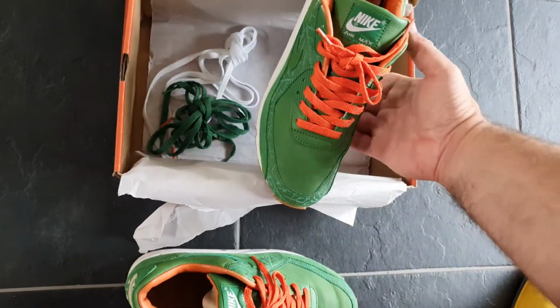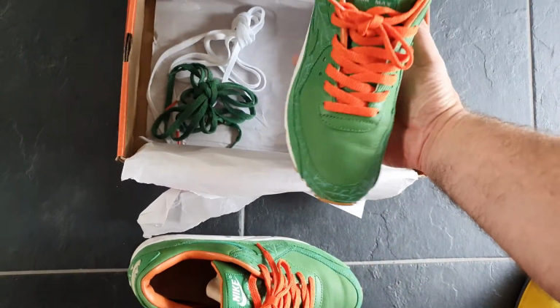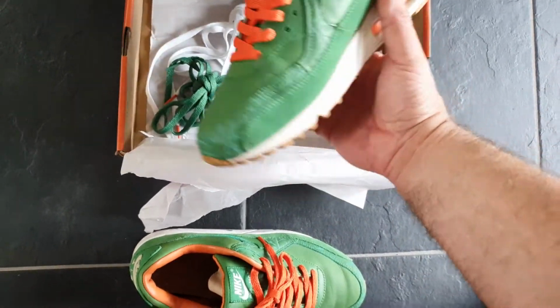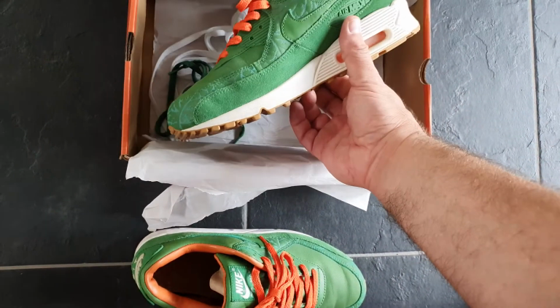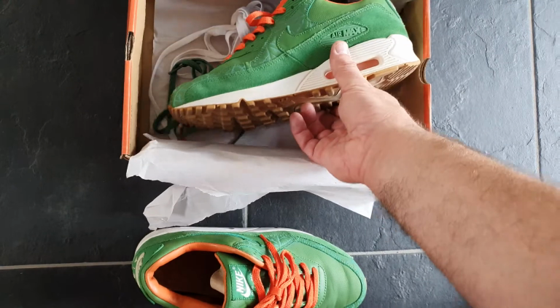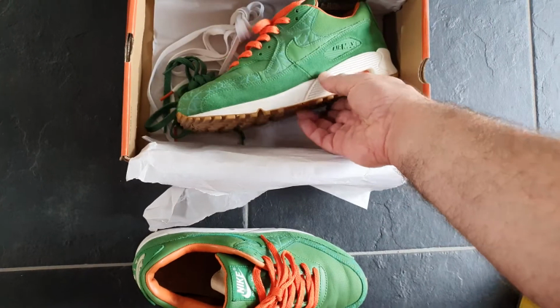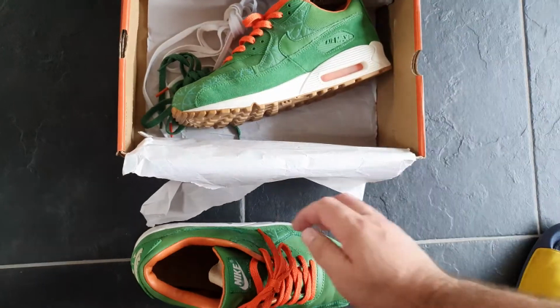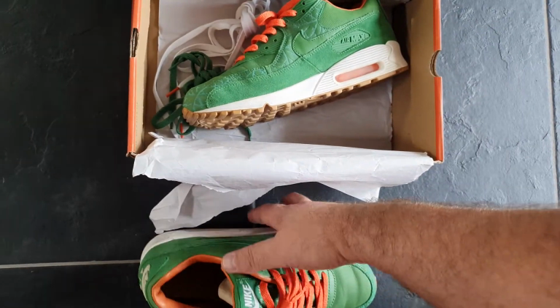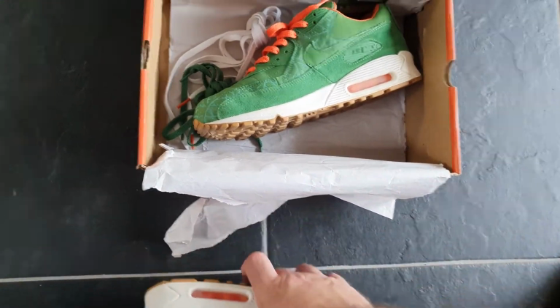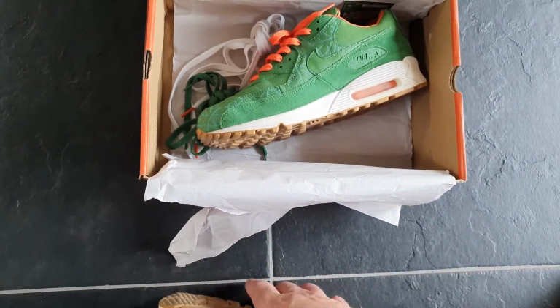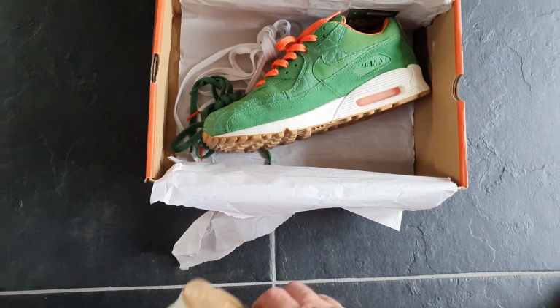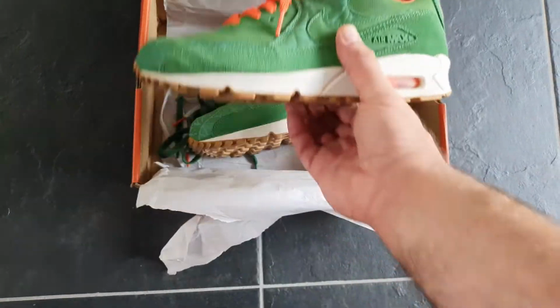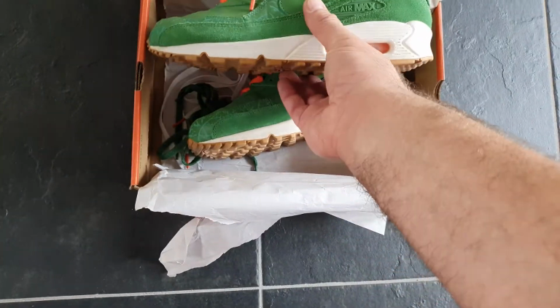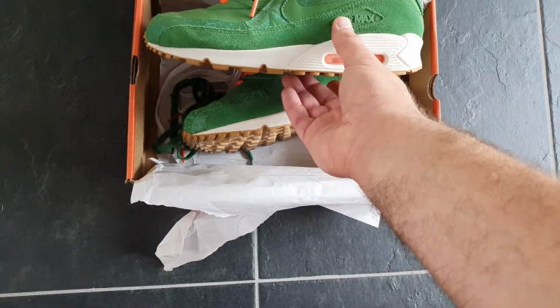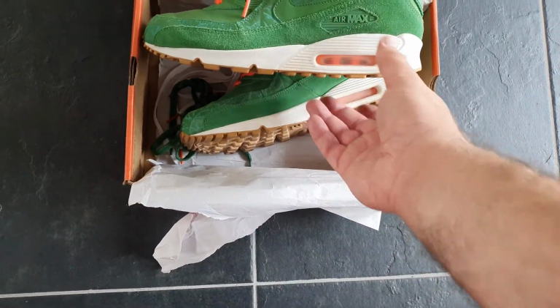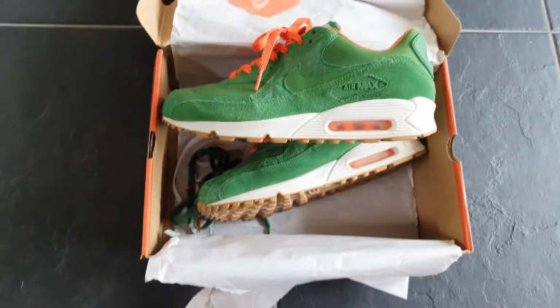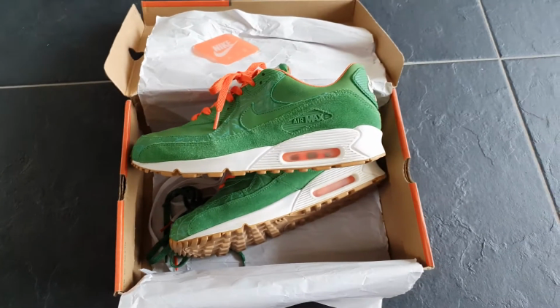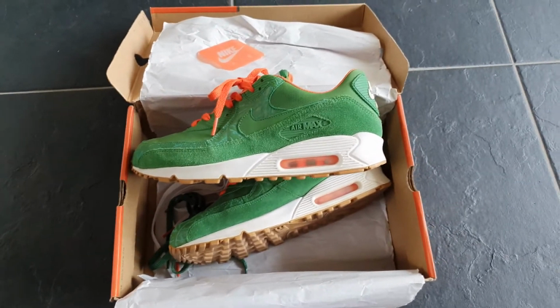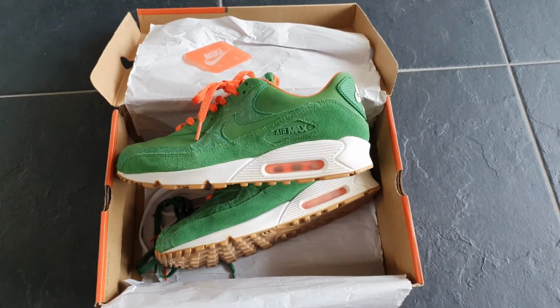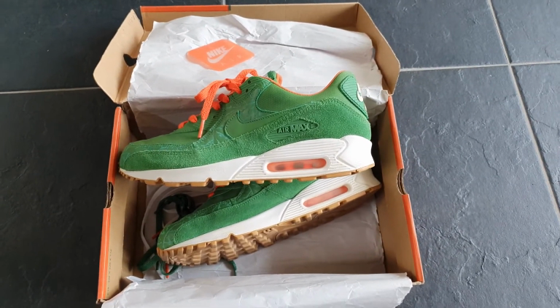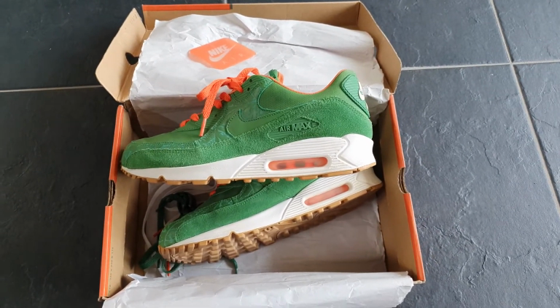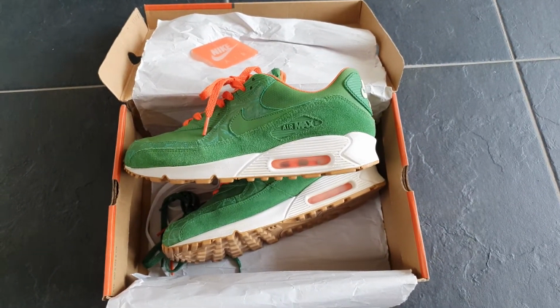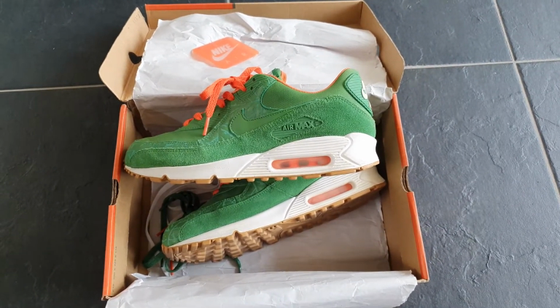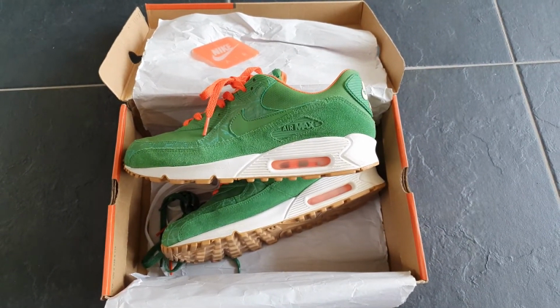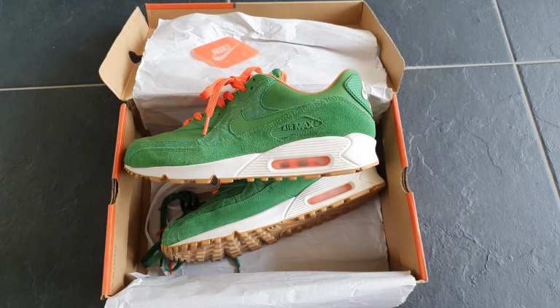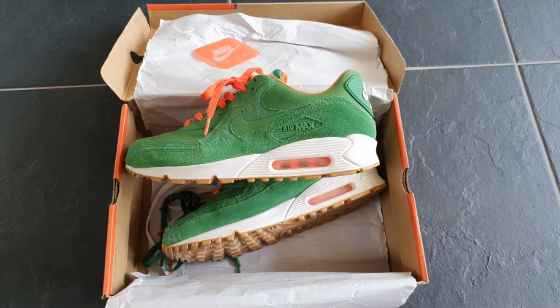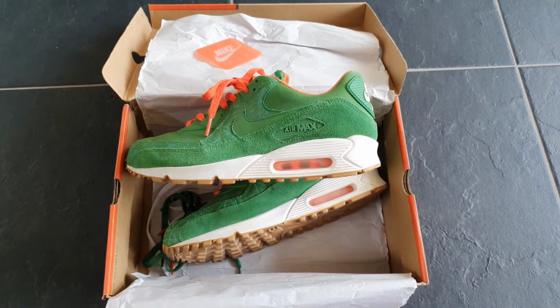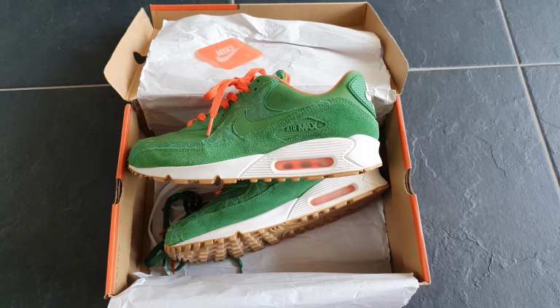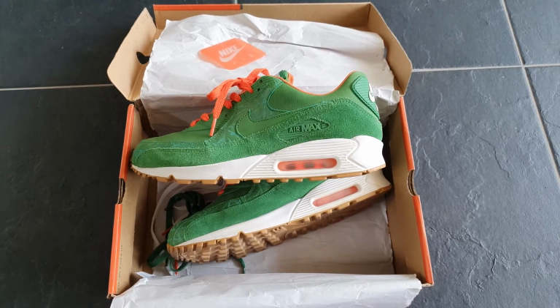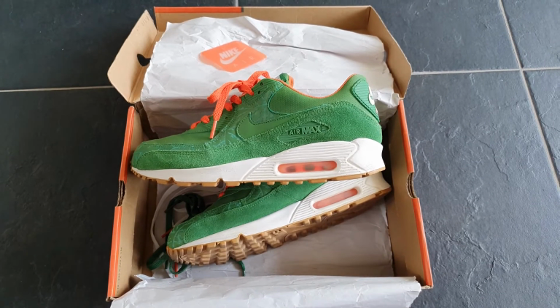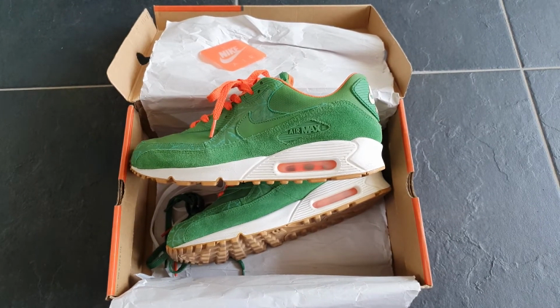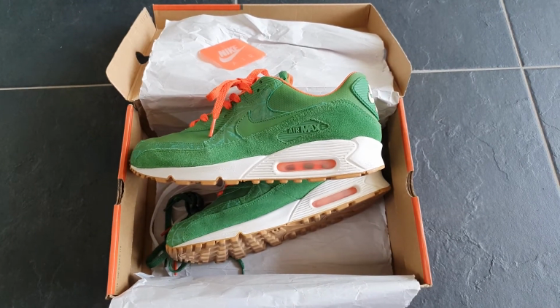Very nice shoe in great condition, and very nice to have this in my collection. I will see you next time.